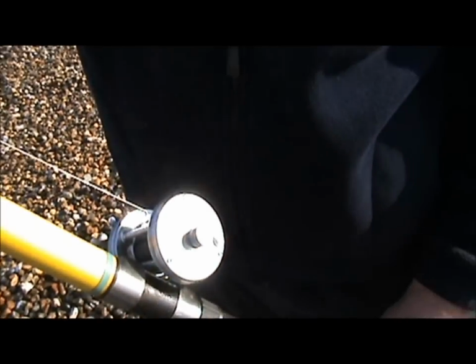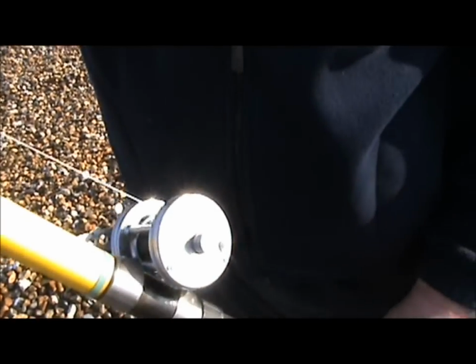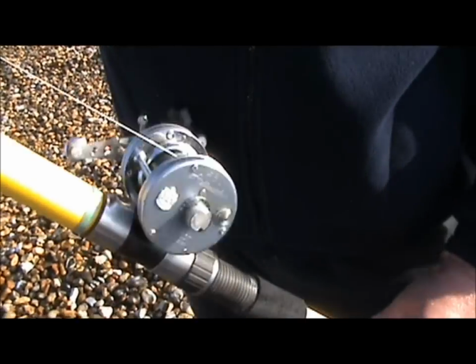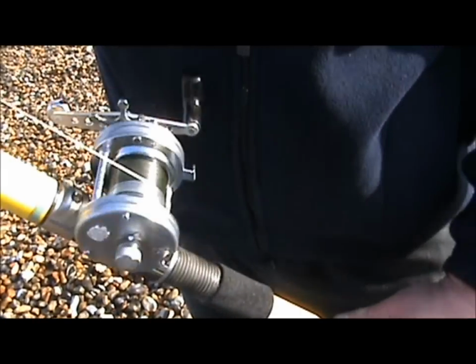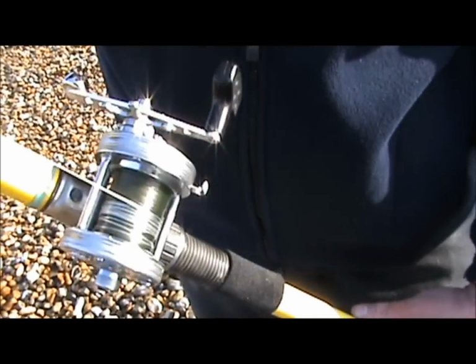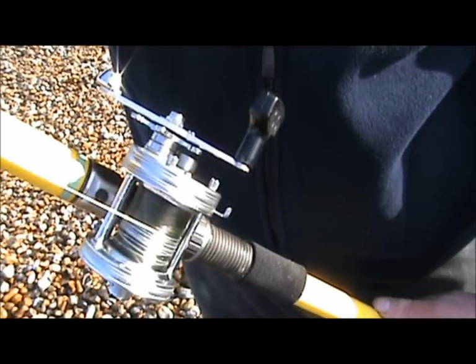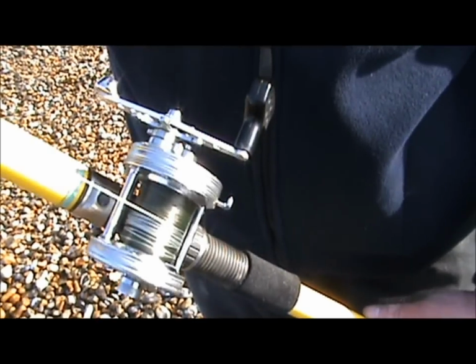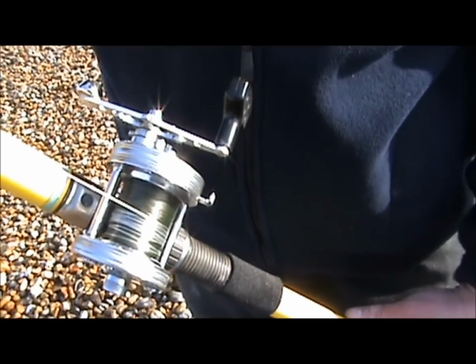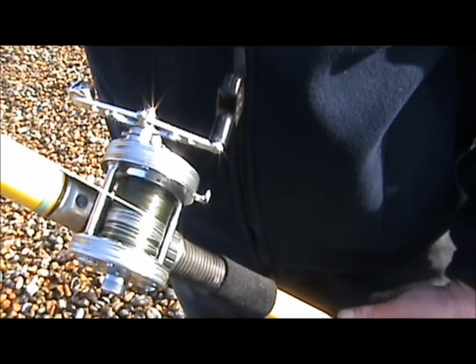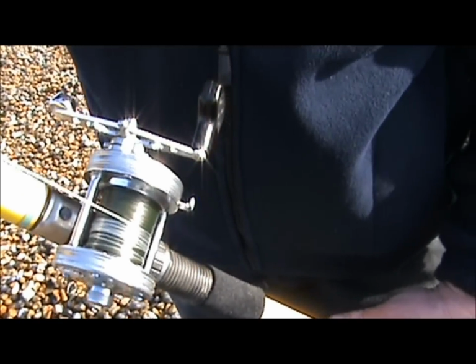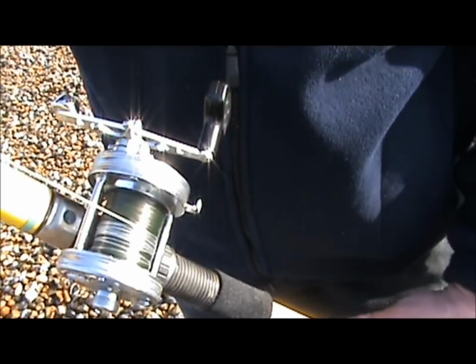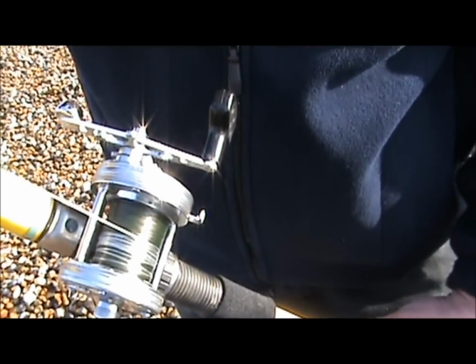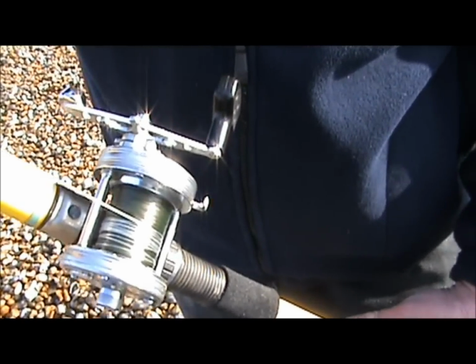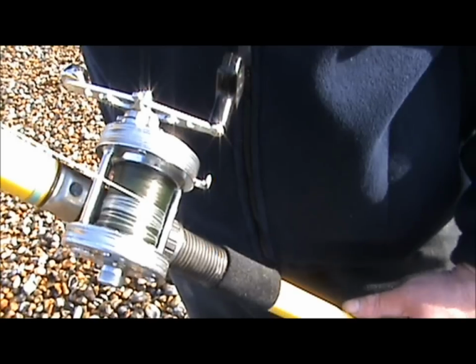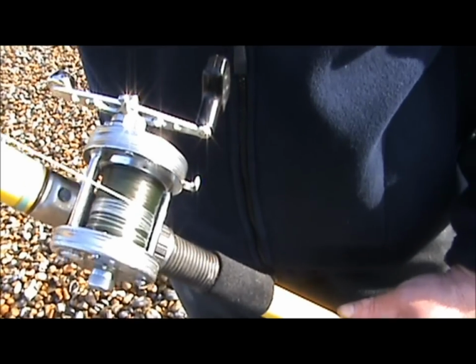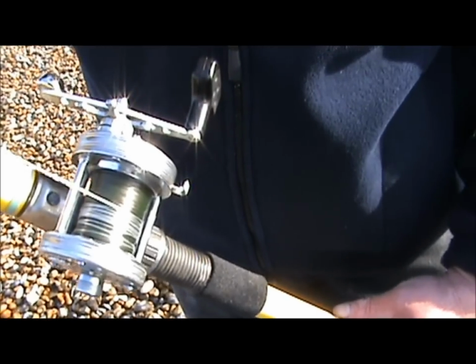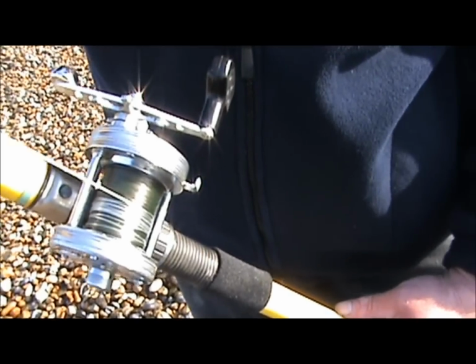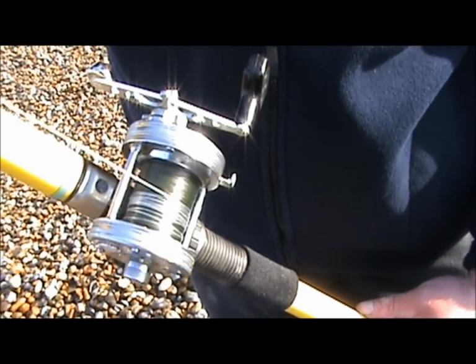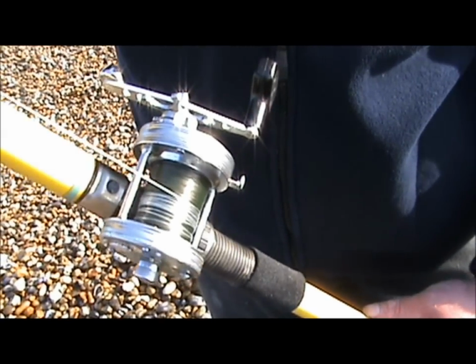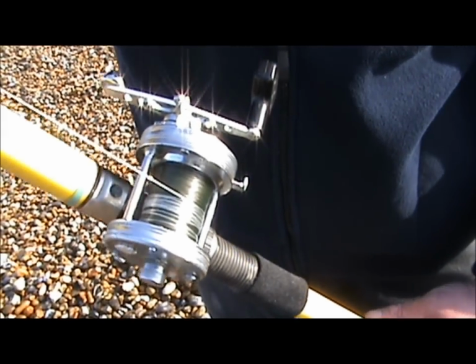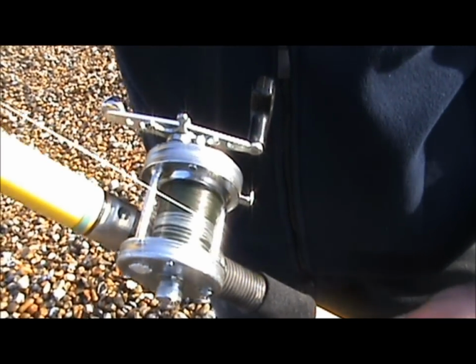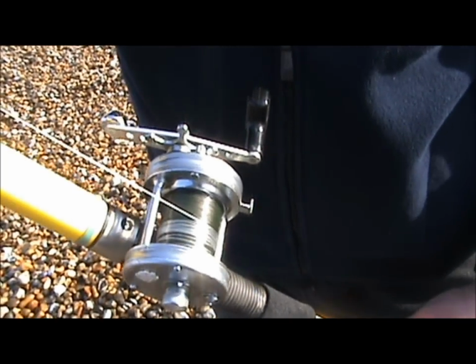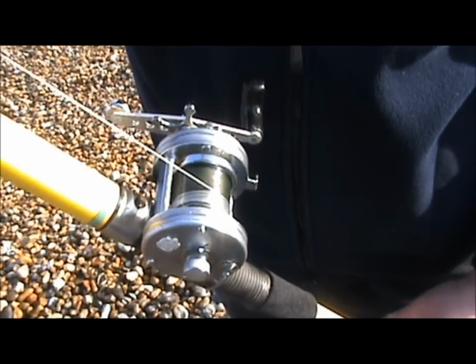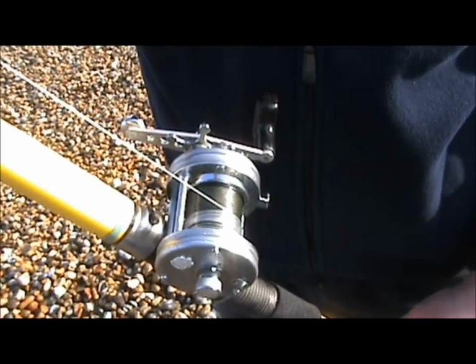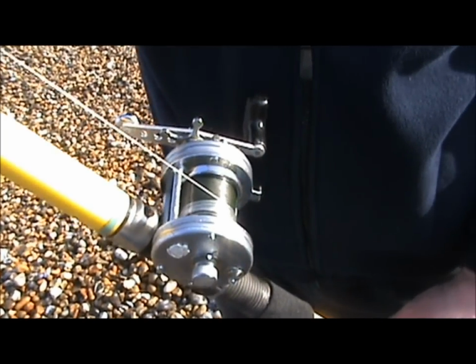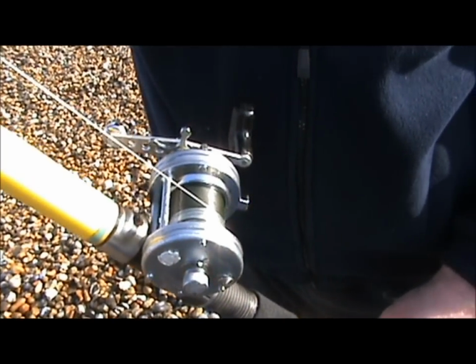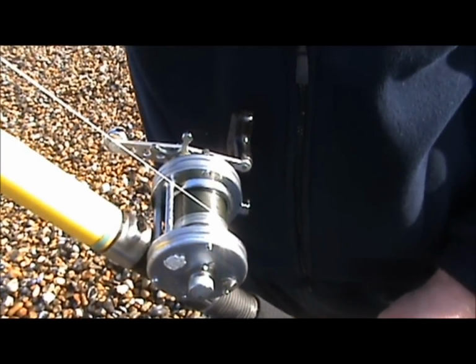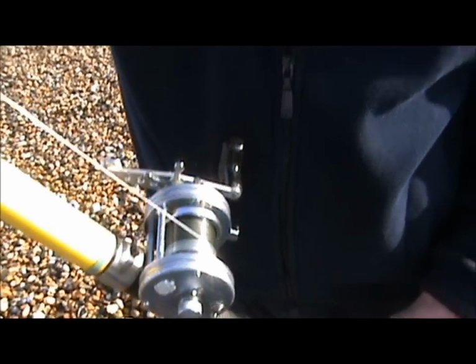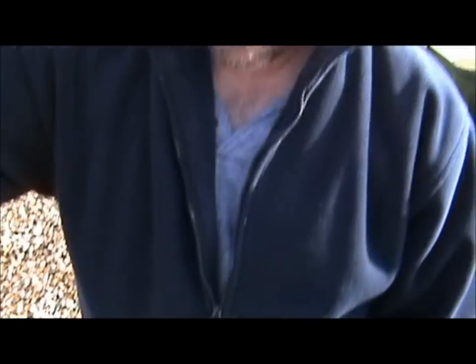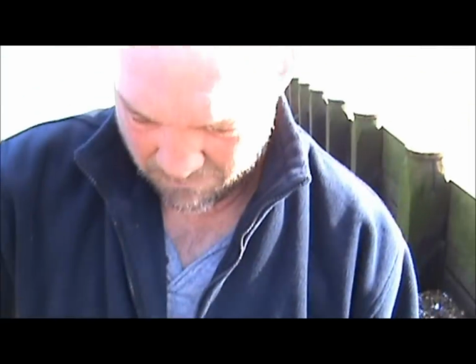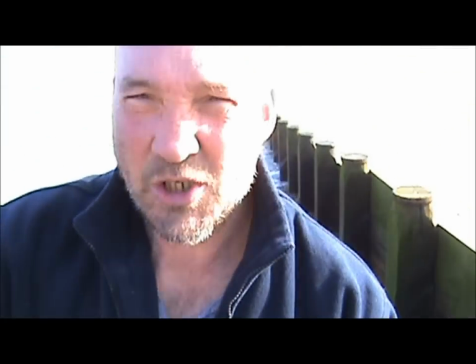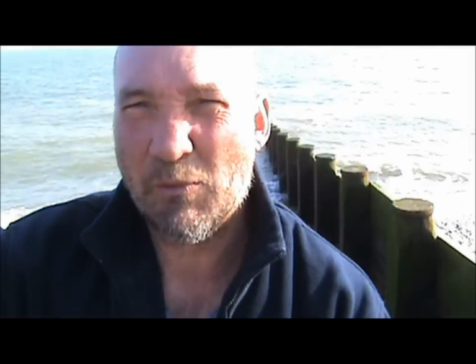That's a bit of a baby cast. How much line do you reckon you've got on there now? That's short at the moment, probably about 280 something like that. Right, 20lb. What's the furthest you've cast? A bit of 251.